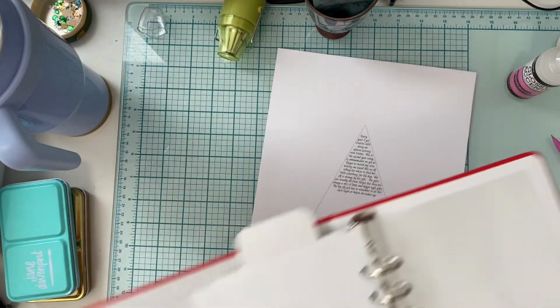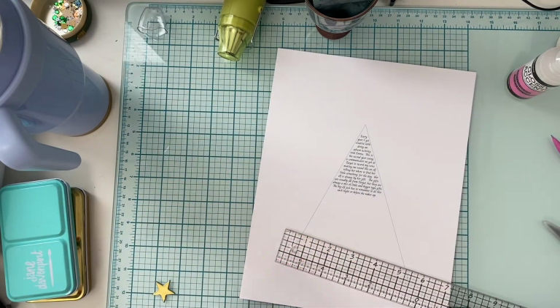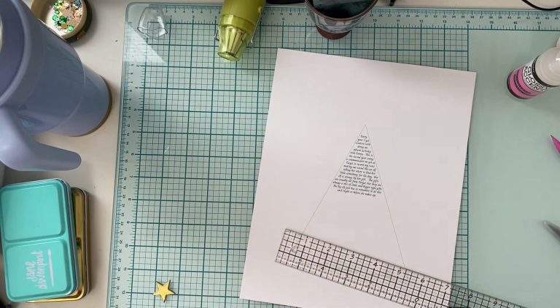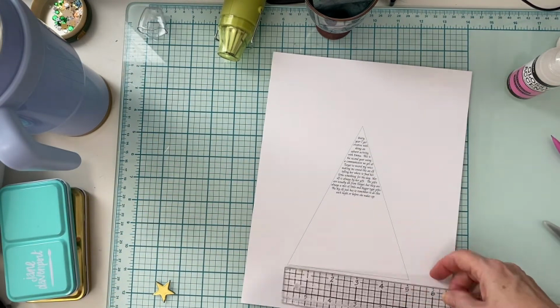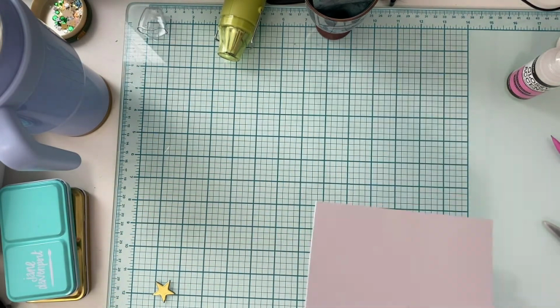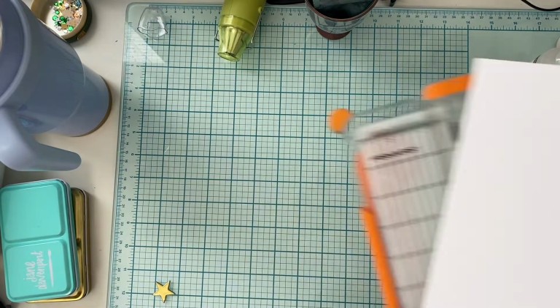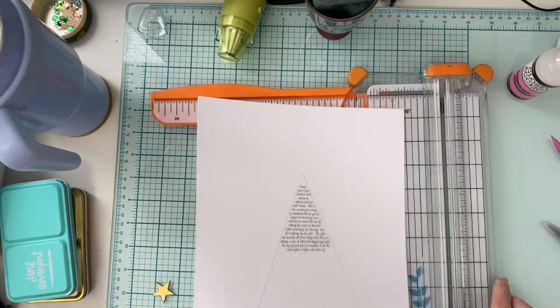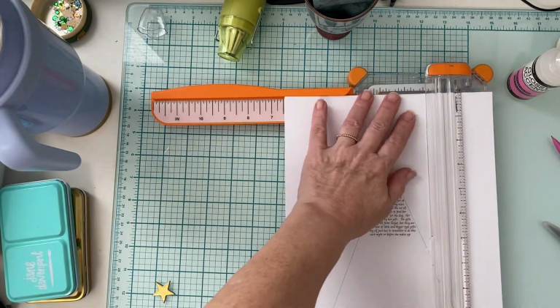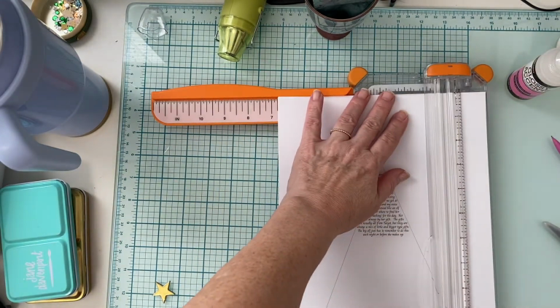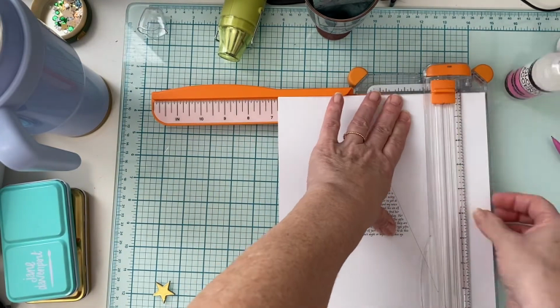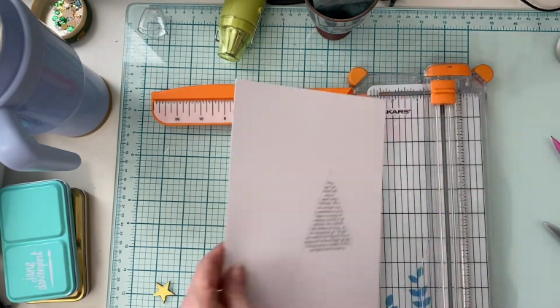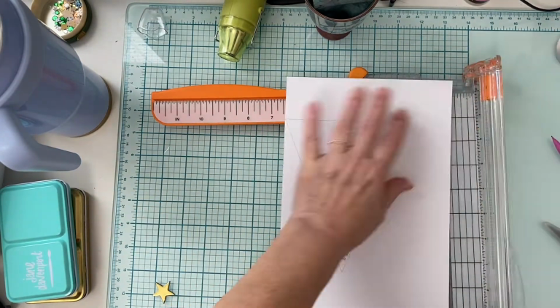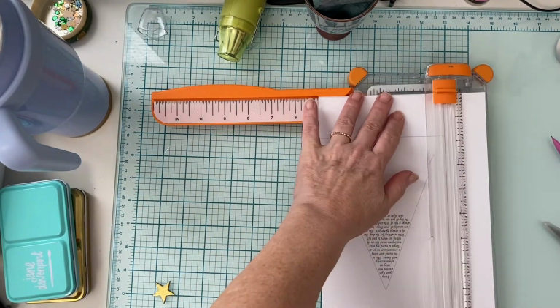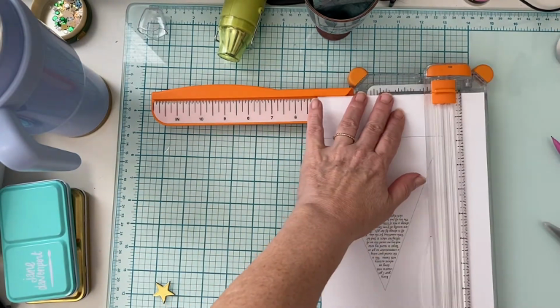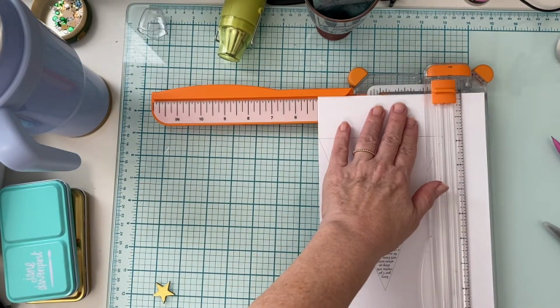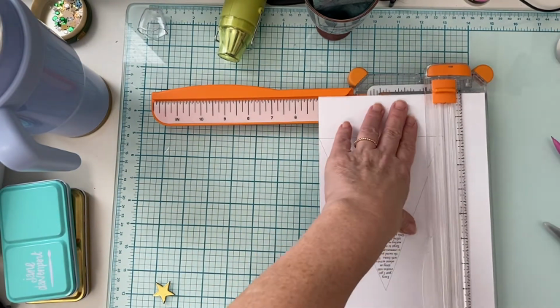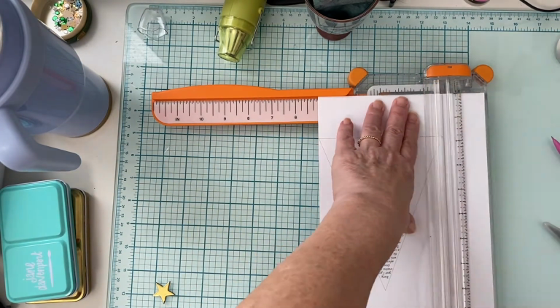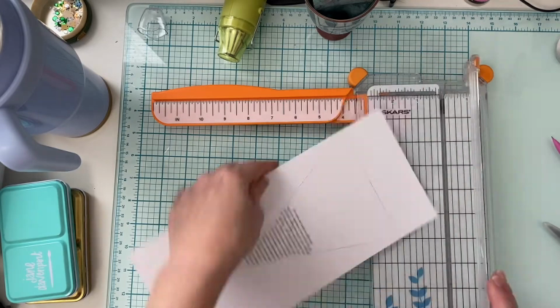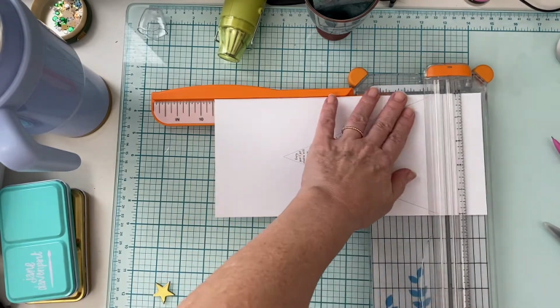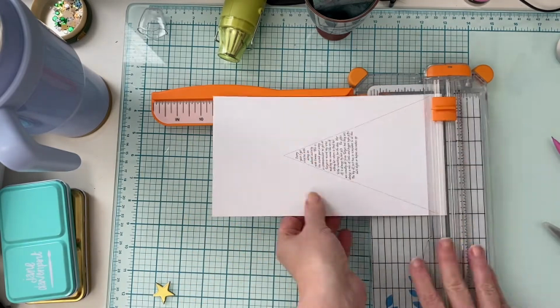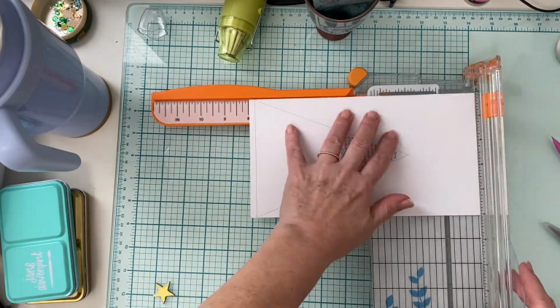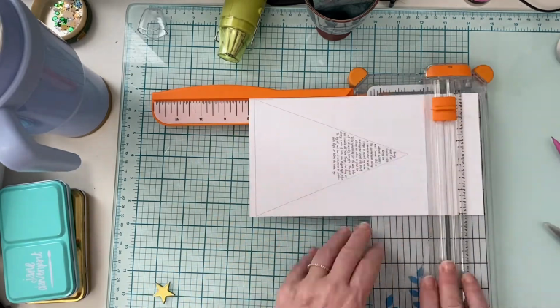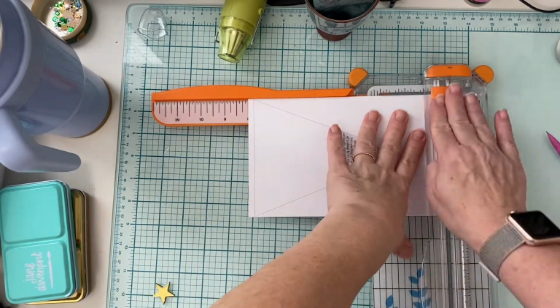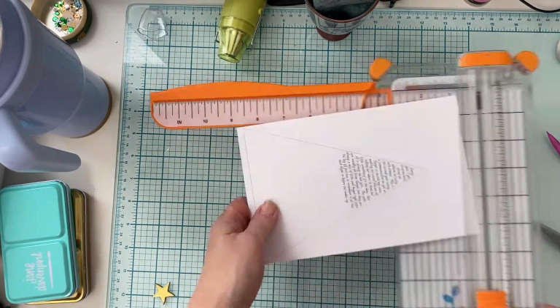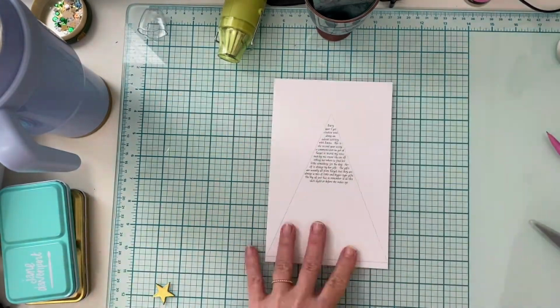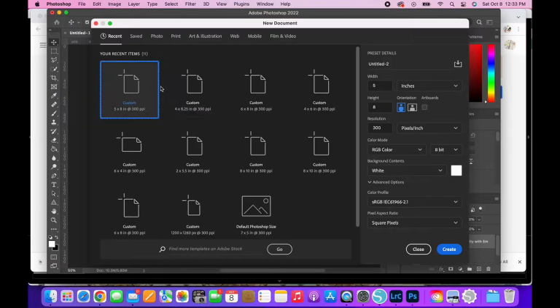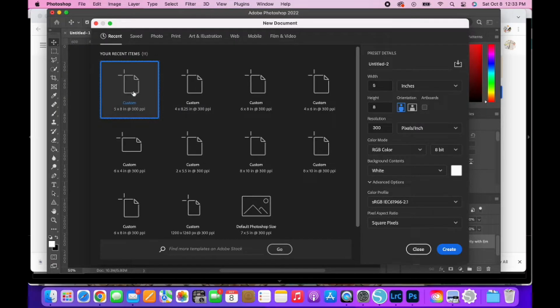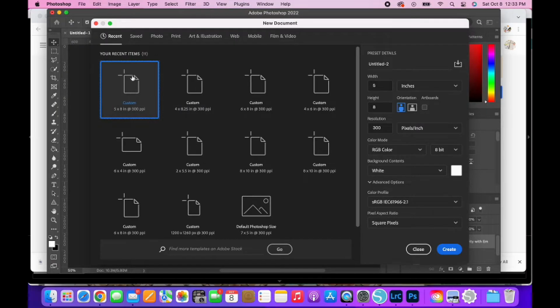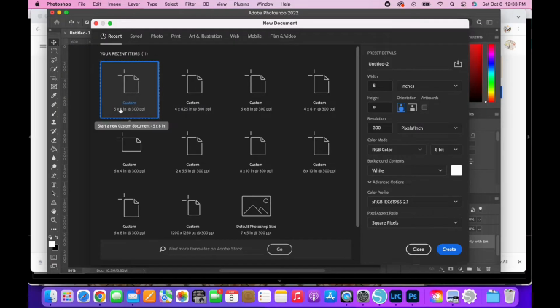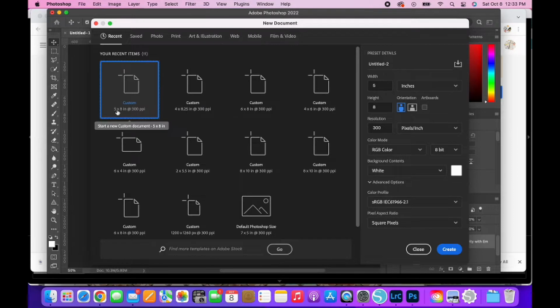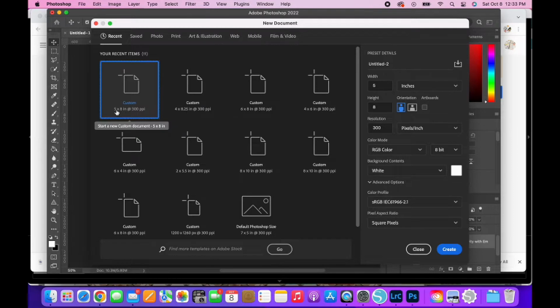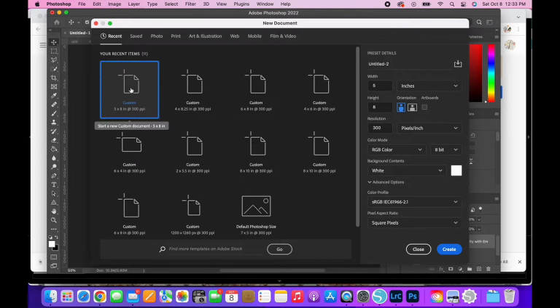My plan to share today is going to be a spread that is in my December album that I am completing for last year. So I have this page already typed up and I'm going to show you here how I did it in Photoshop.